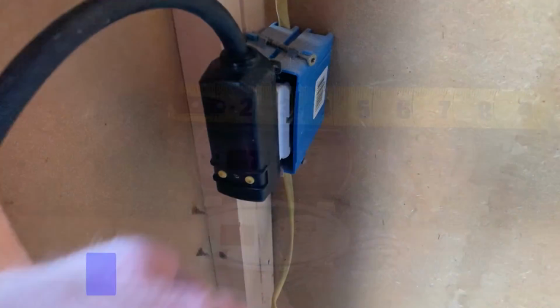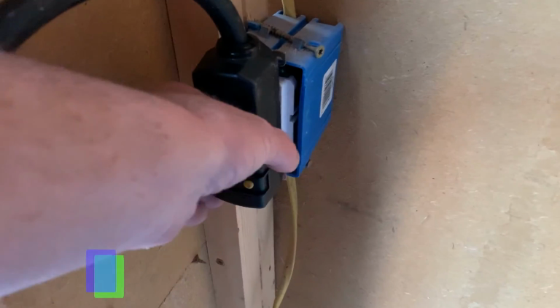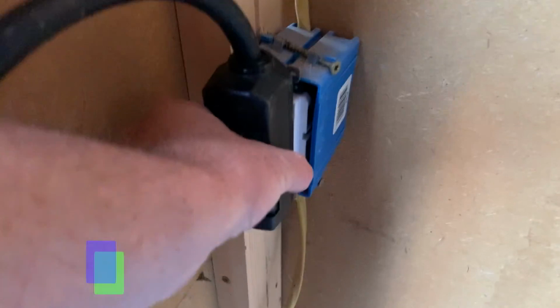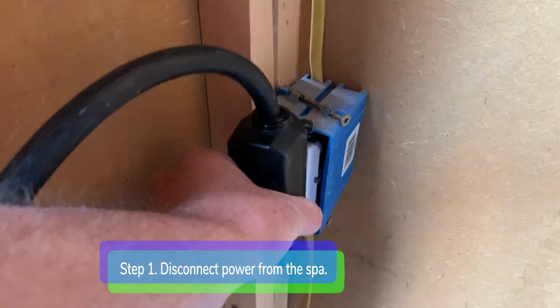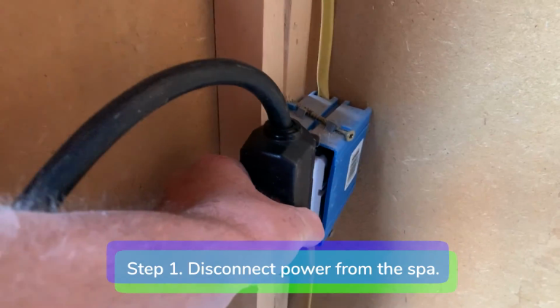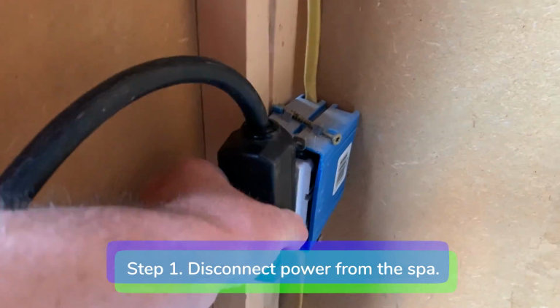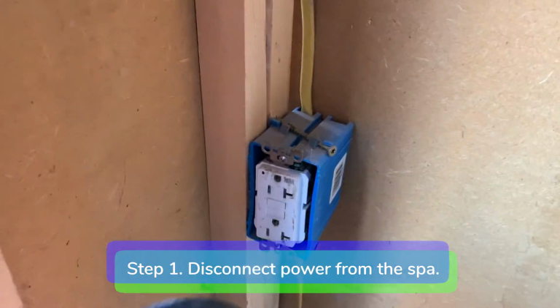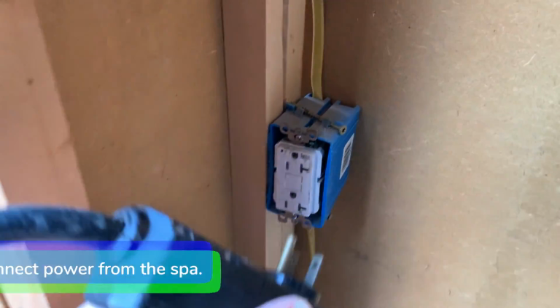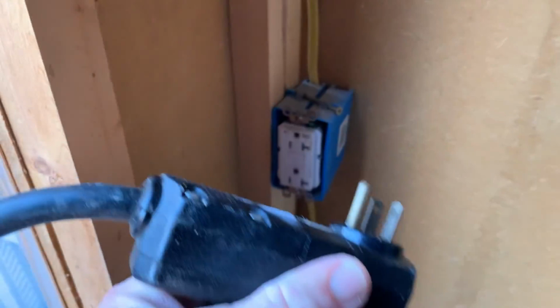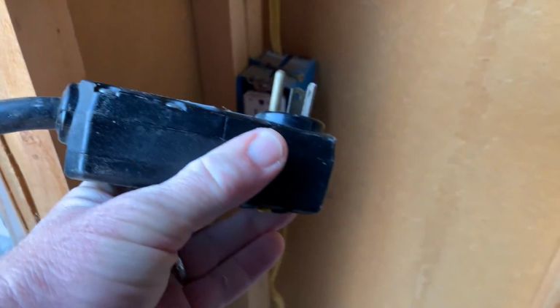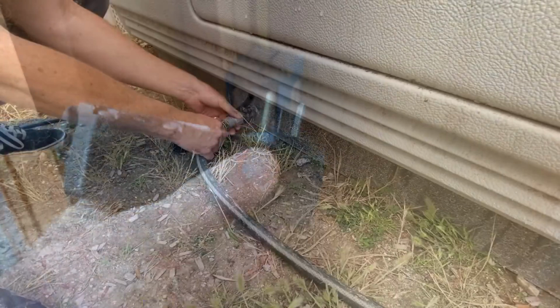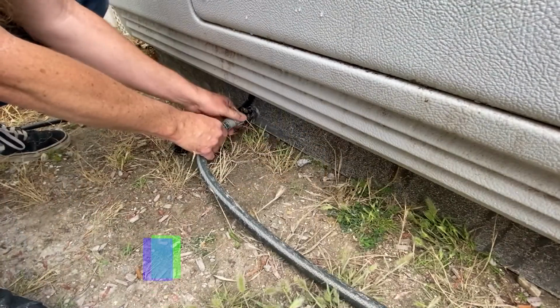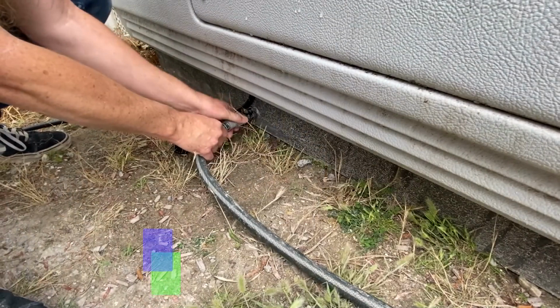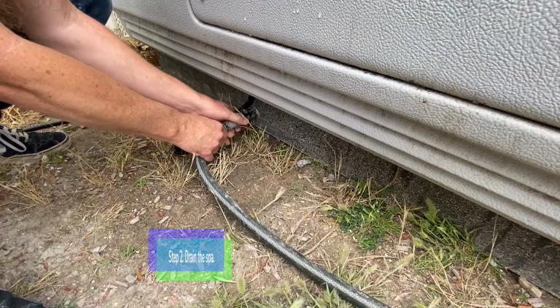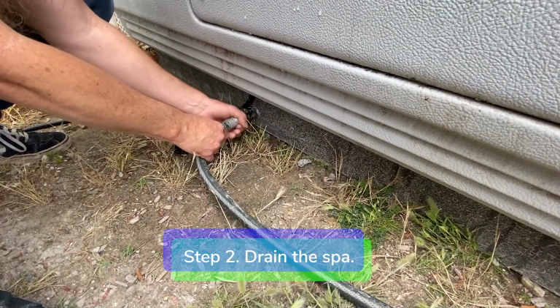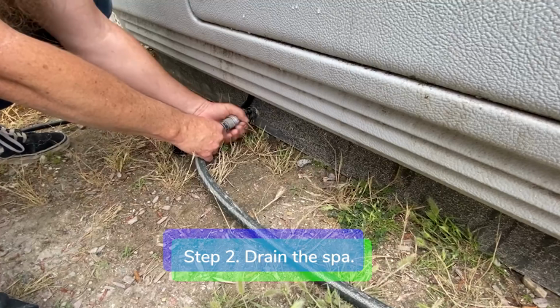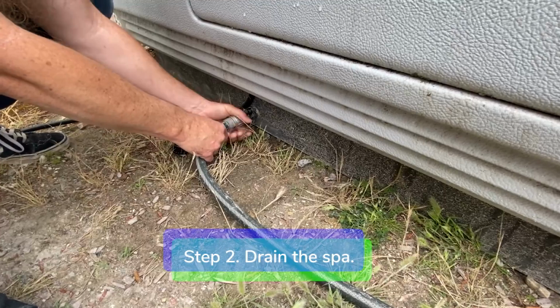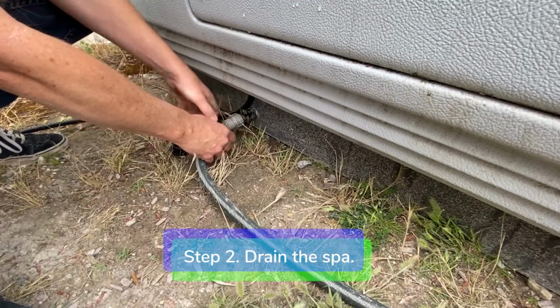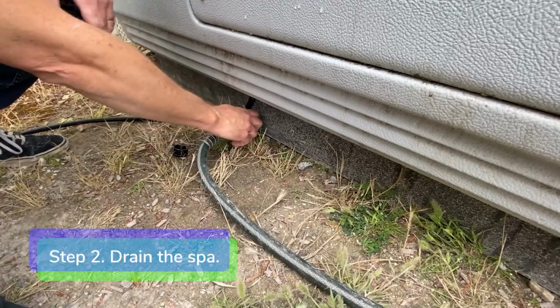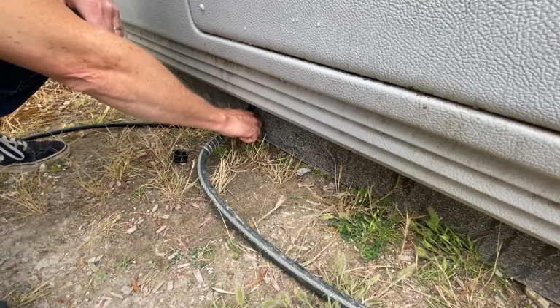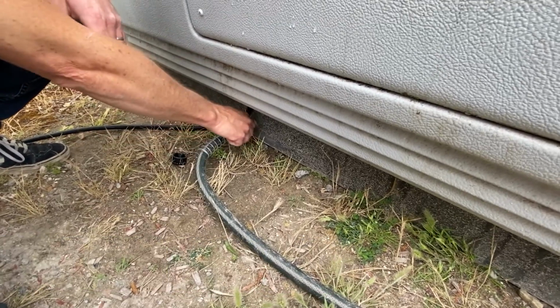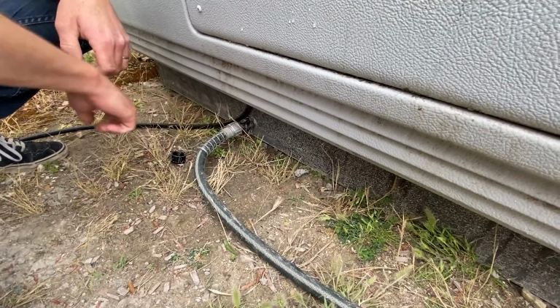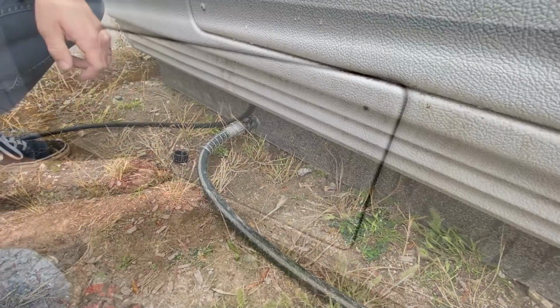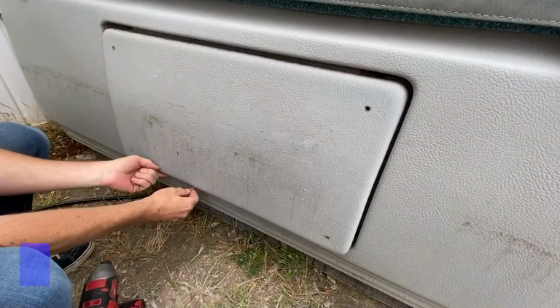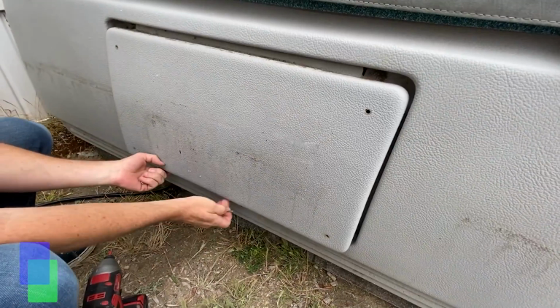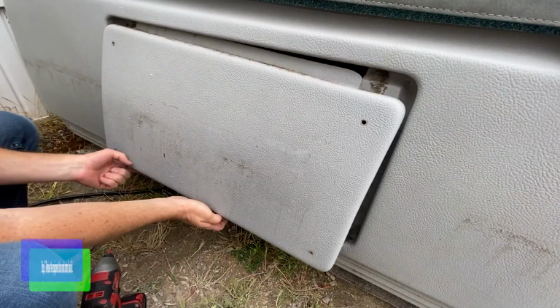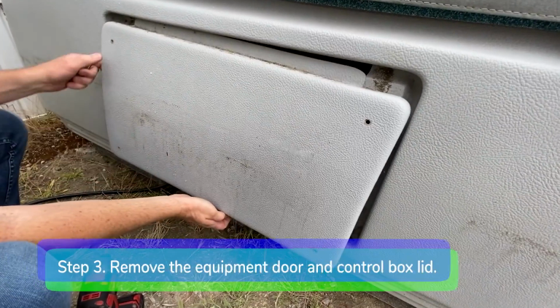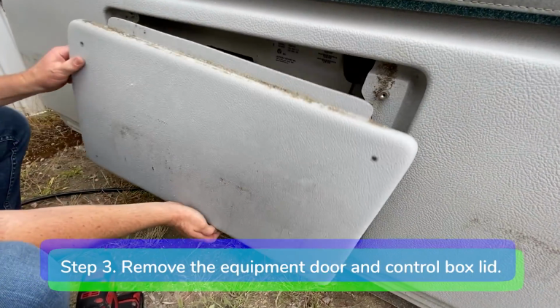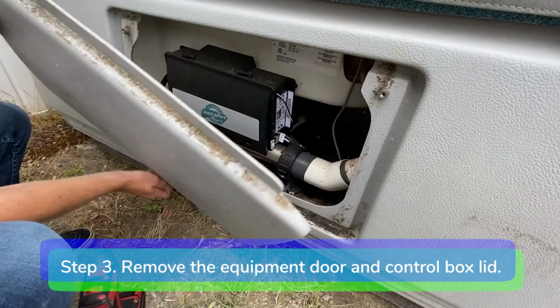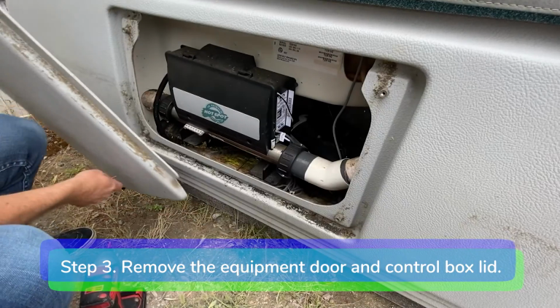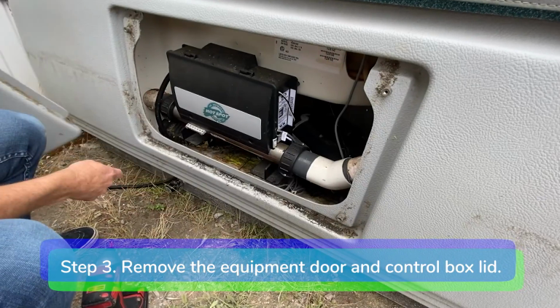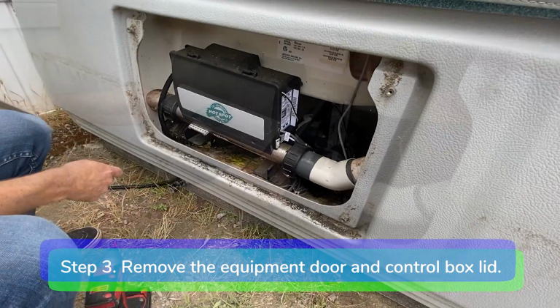Step 1: disconnect power from the spa. Step 2: drain the spa. Step 3: remove the equipment door and control box lid.